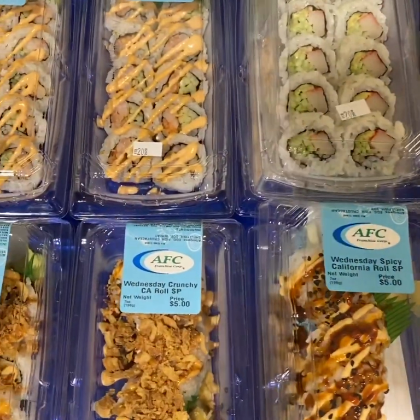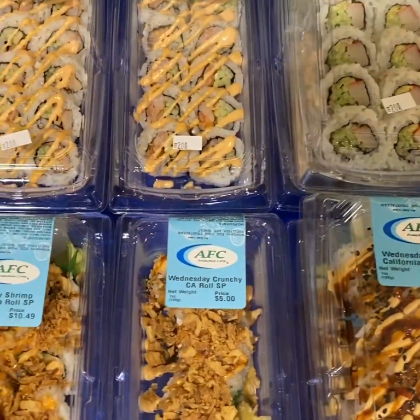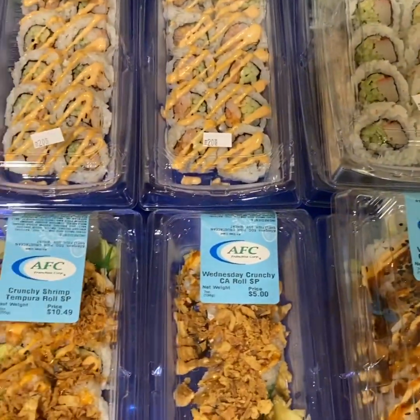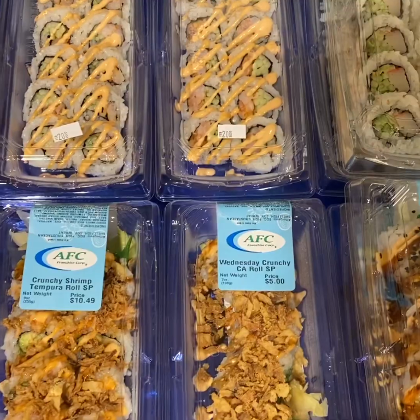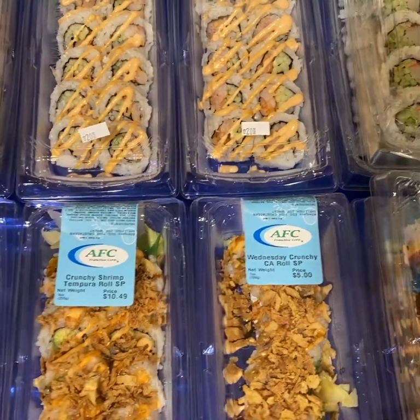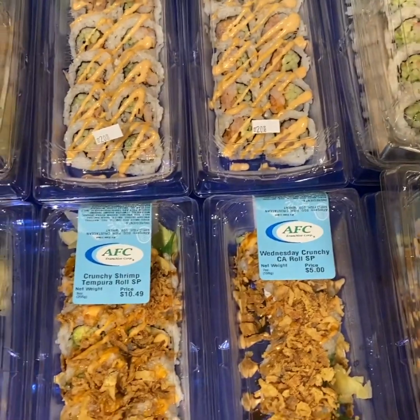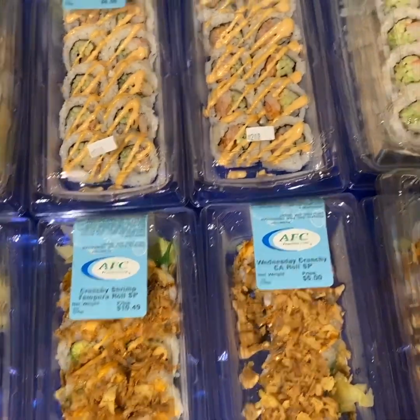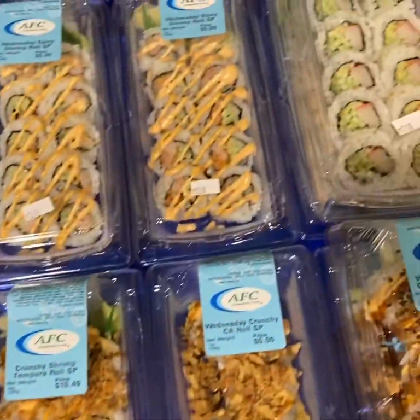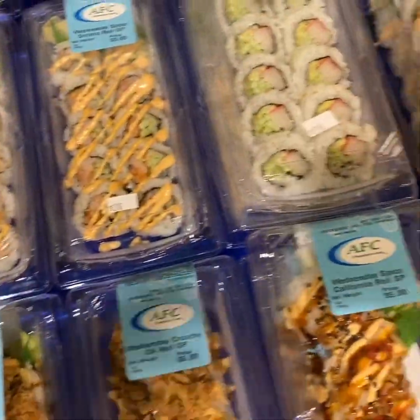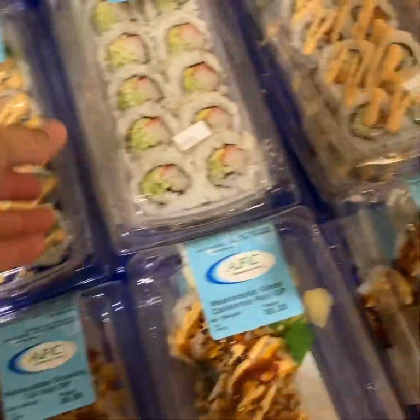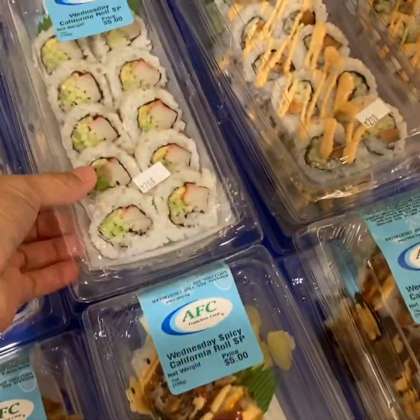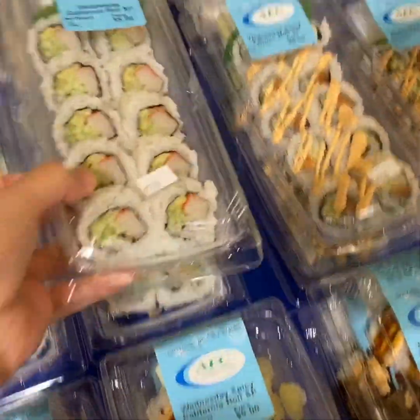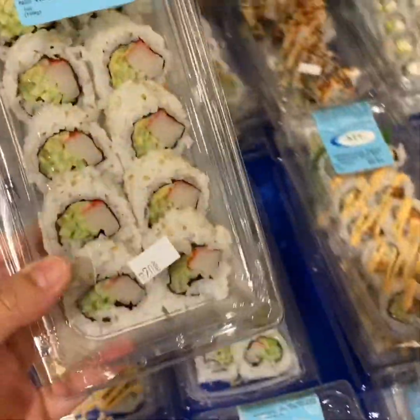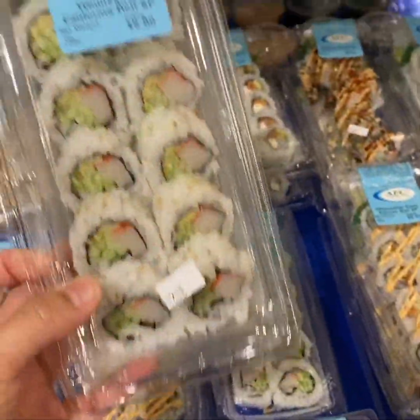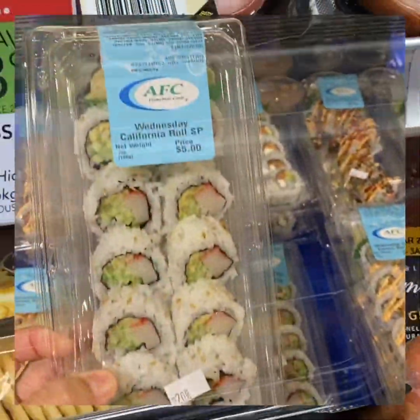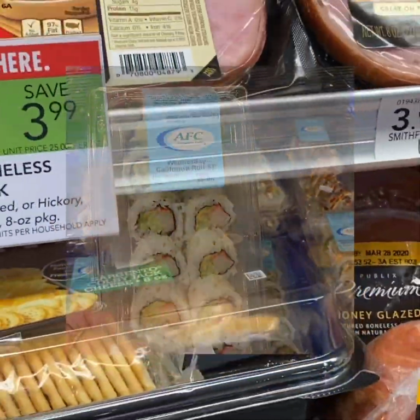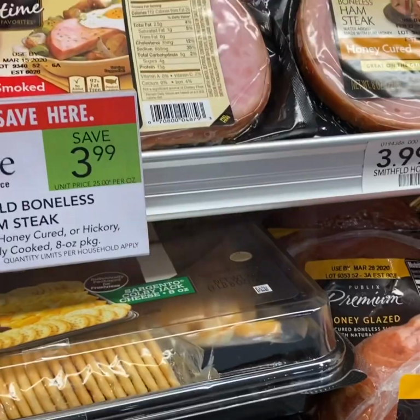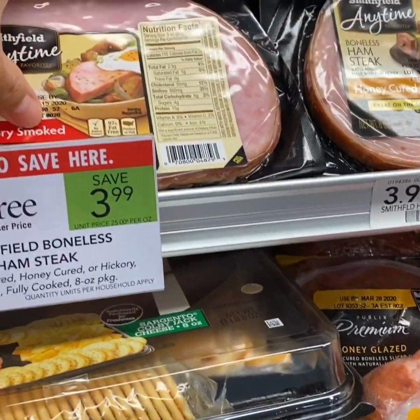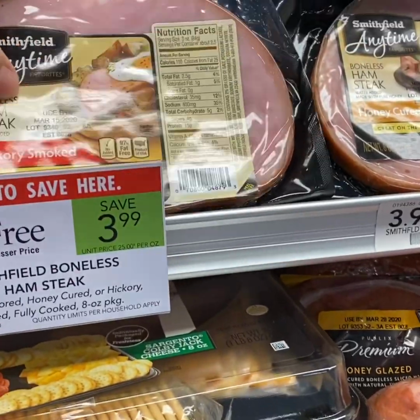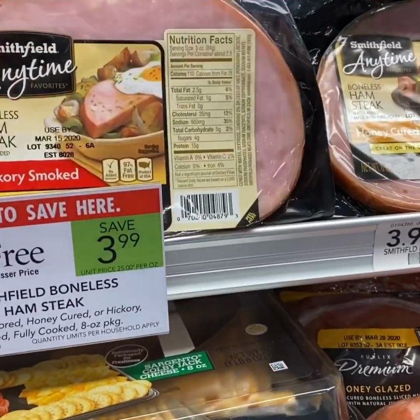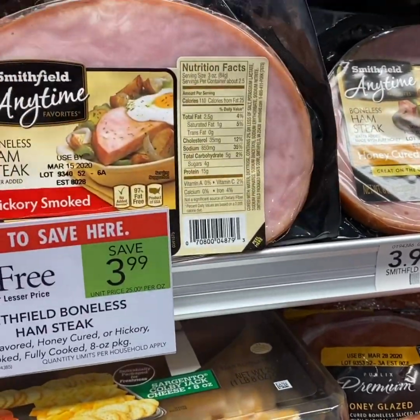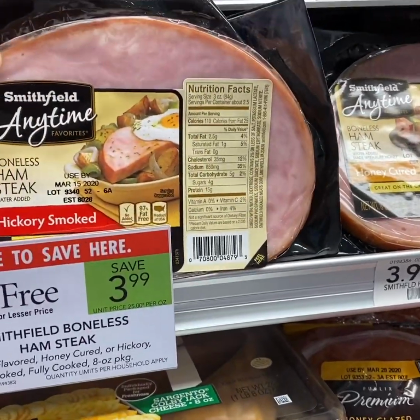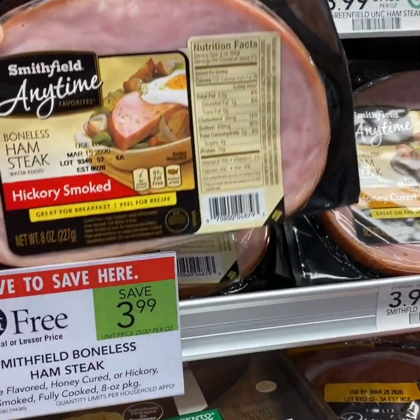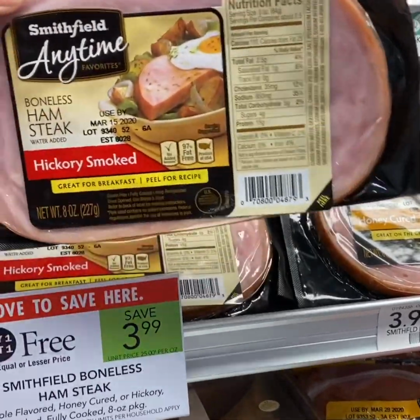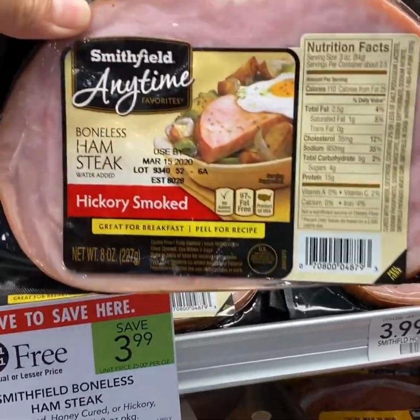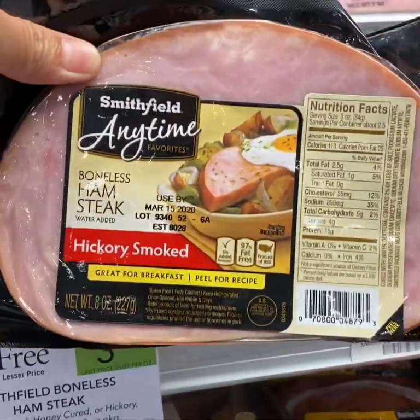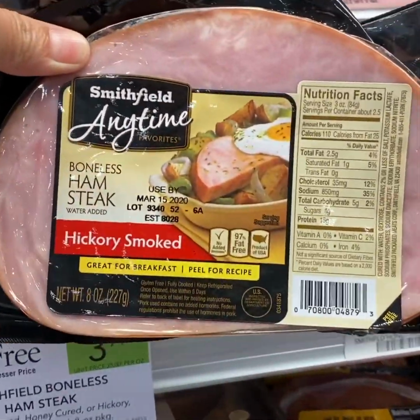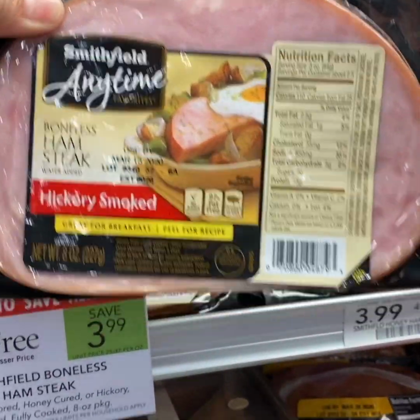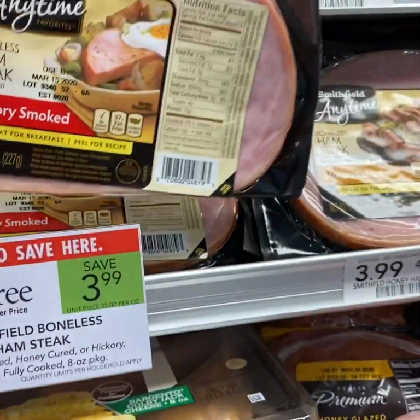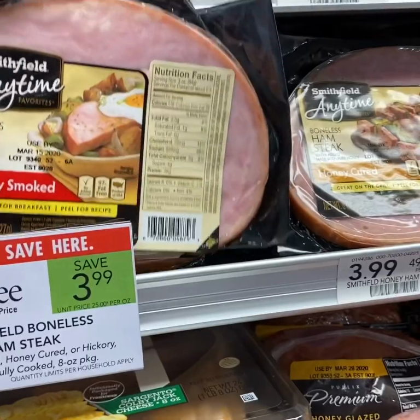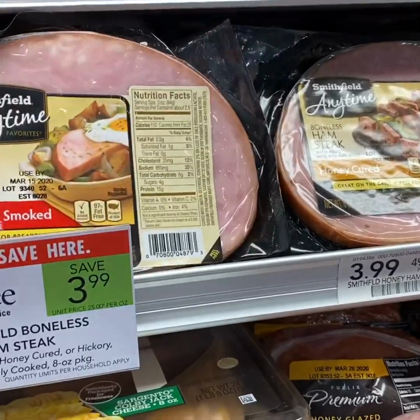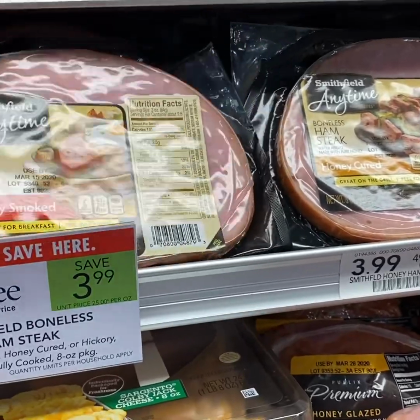Today is Wednesday $5 sushi, so if you like it, it's a good deal. These are BOGO unadvertised this week and we have a $1 off 1 printable coupon, so you pay $1 each.